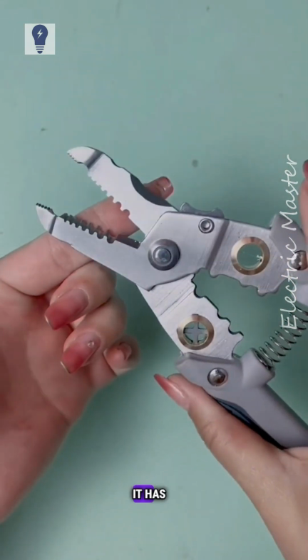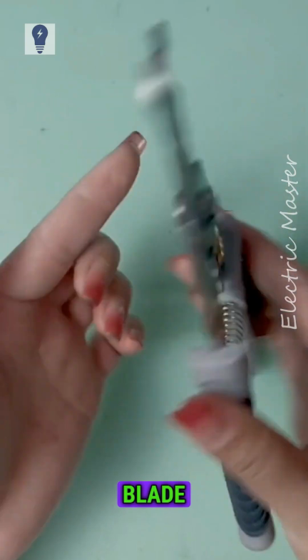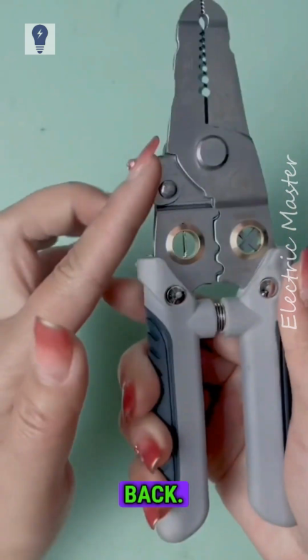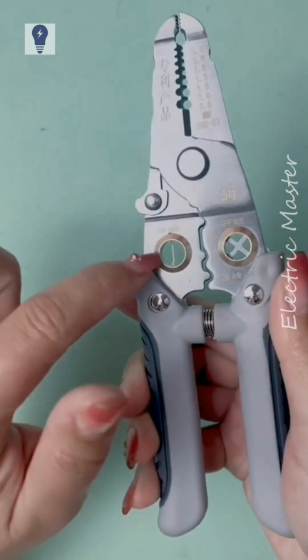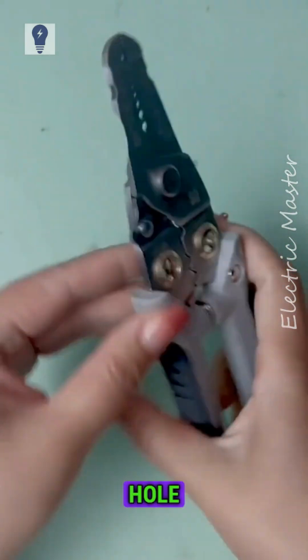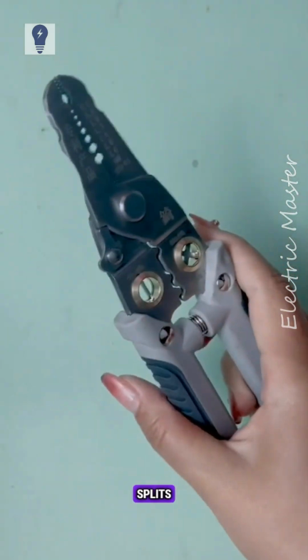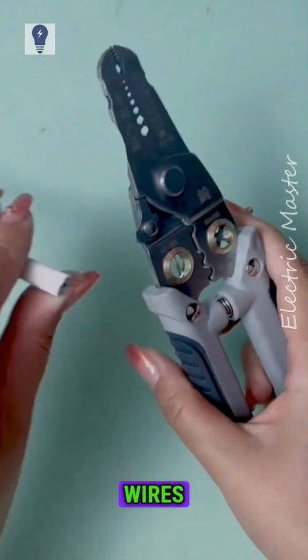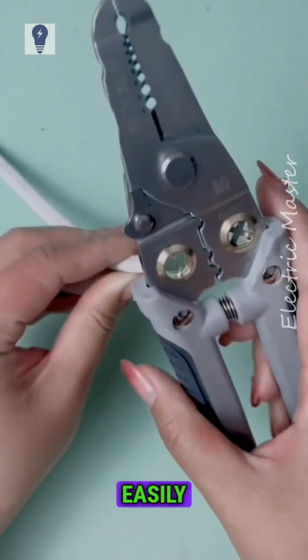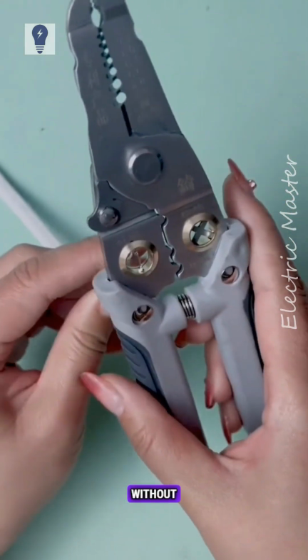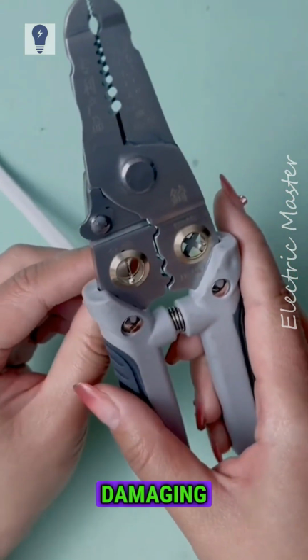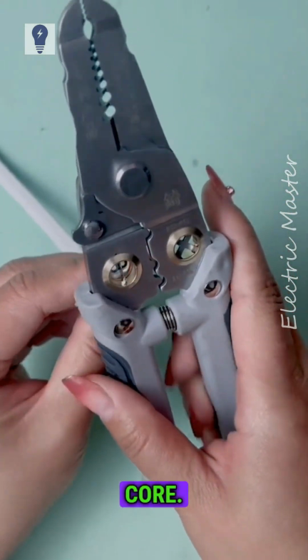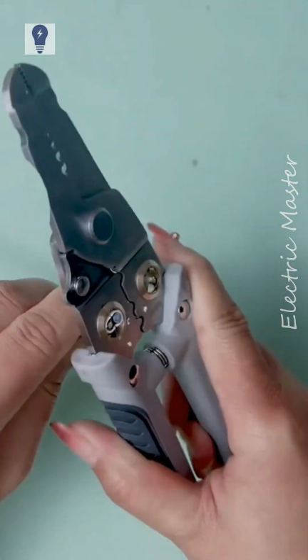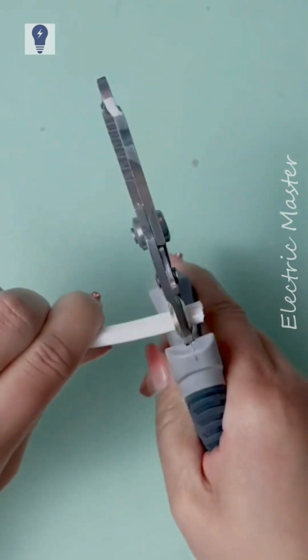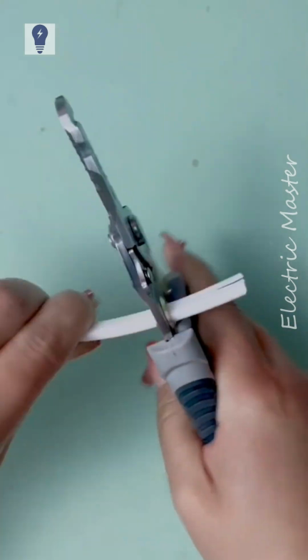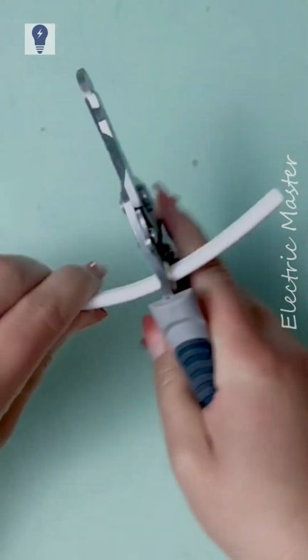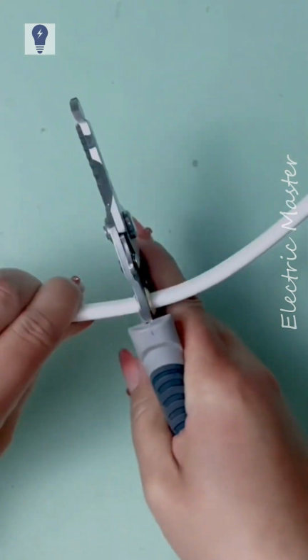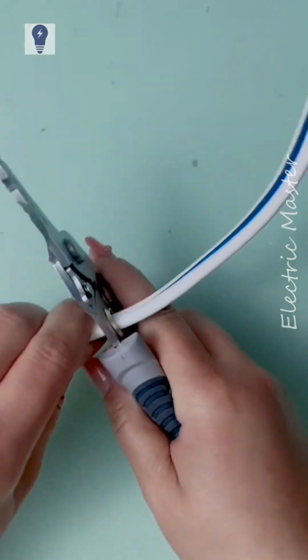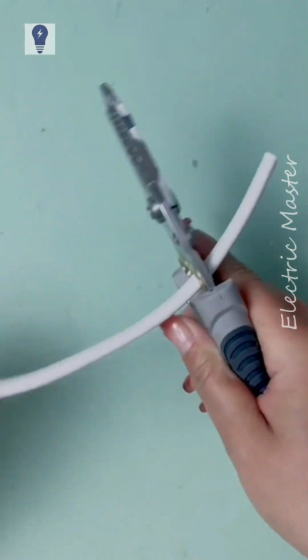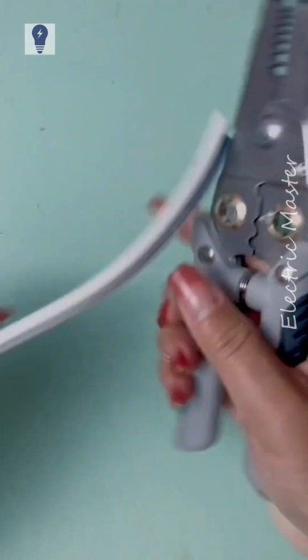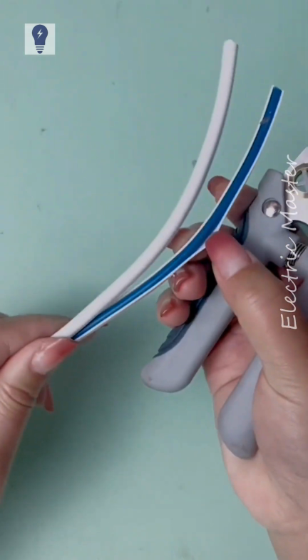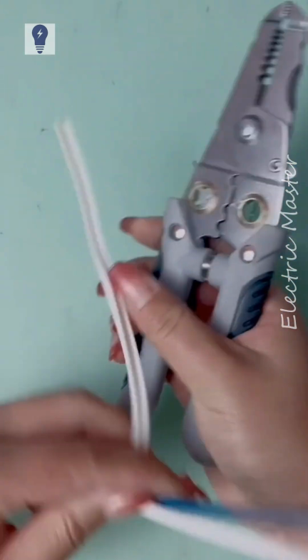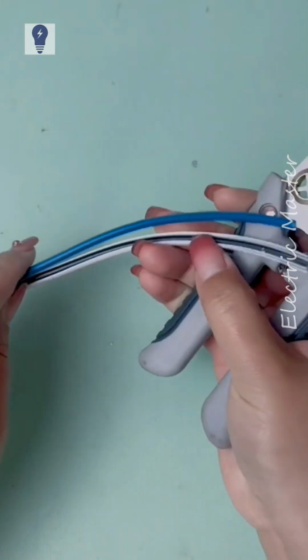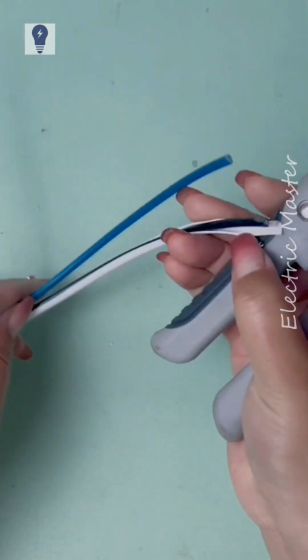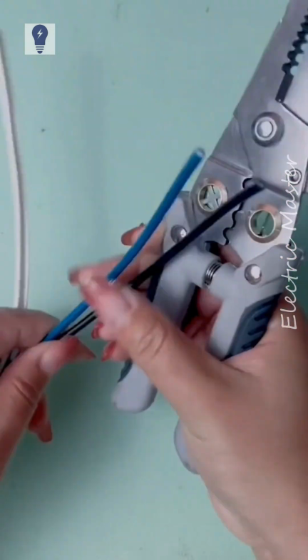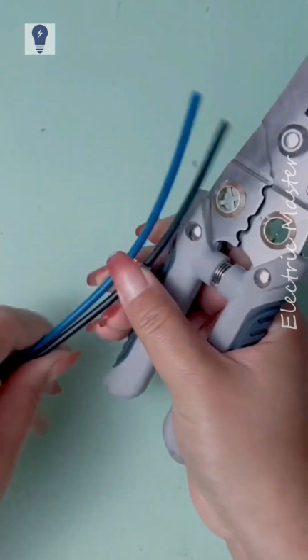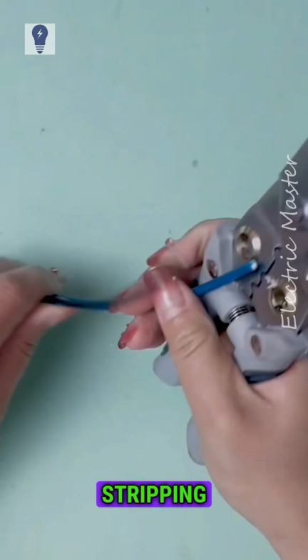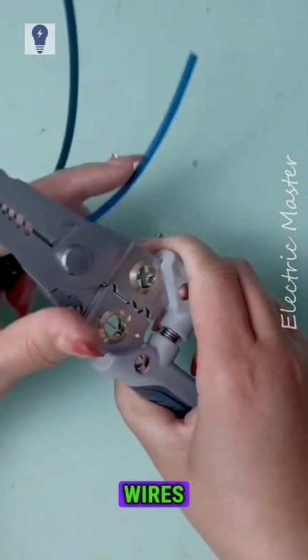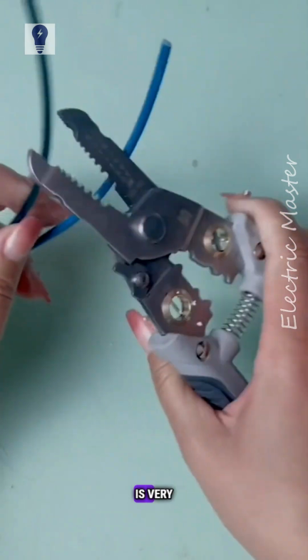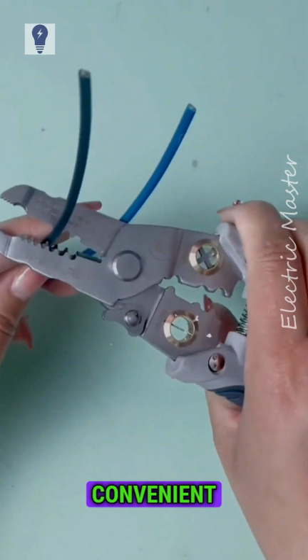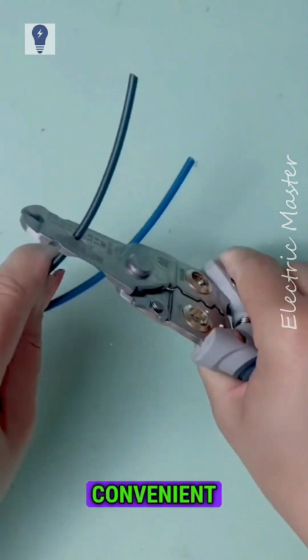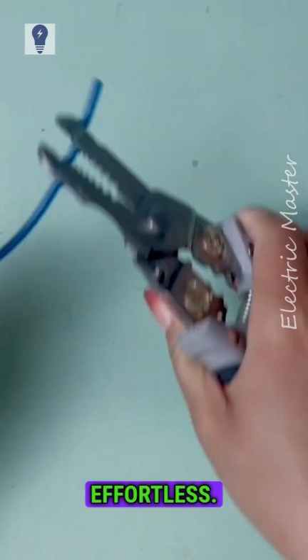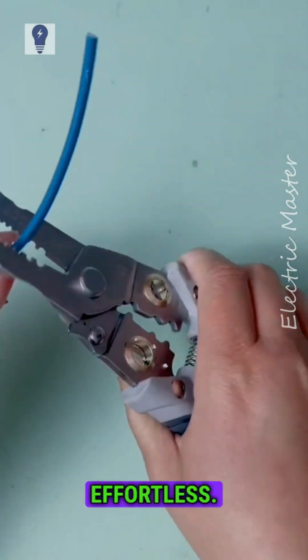It has a blade on the back. This hole splits wires easily without damaging the core. Stripping wires is very convenient and effortless.